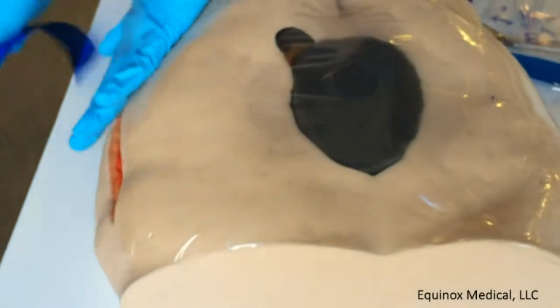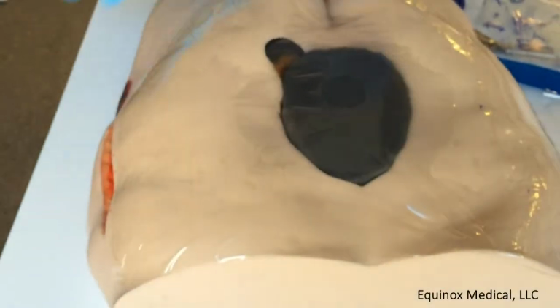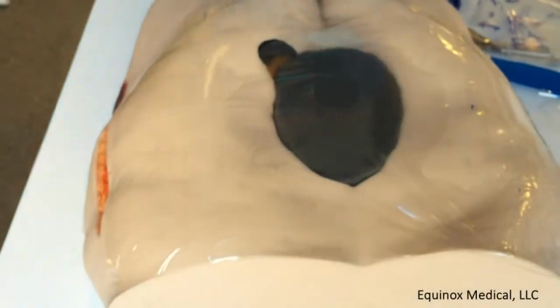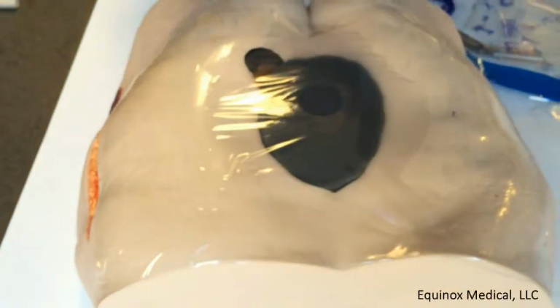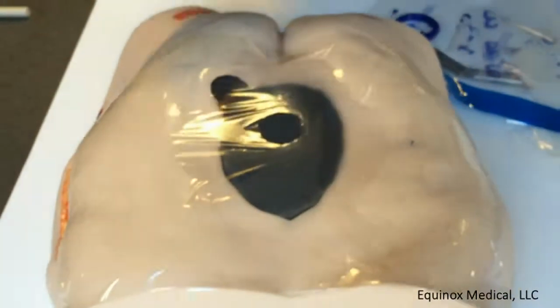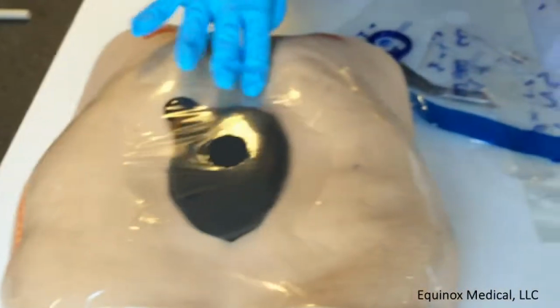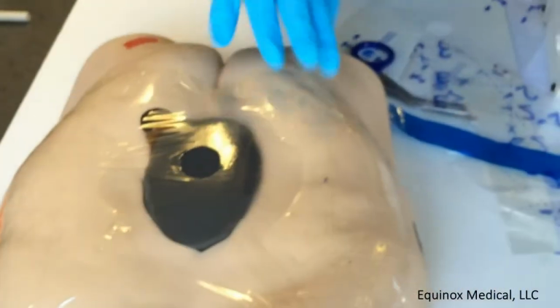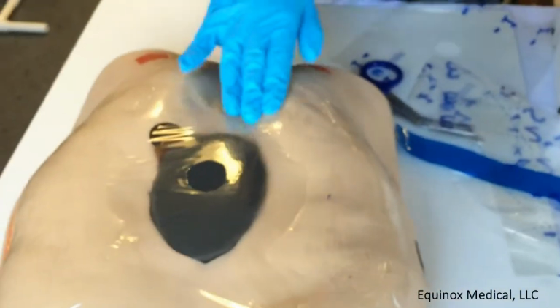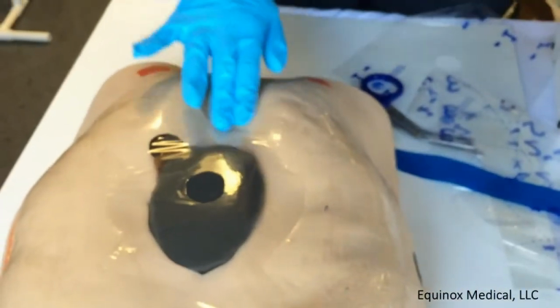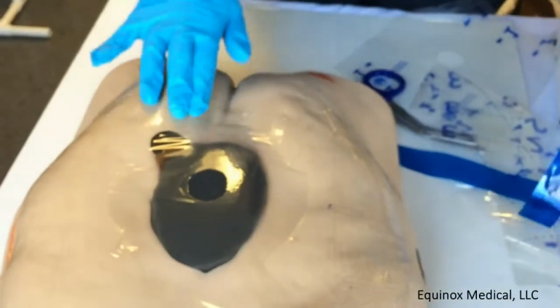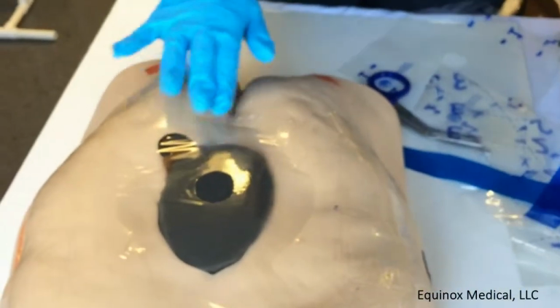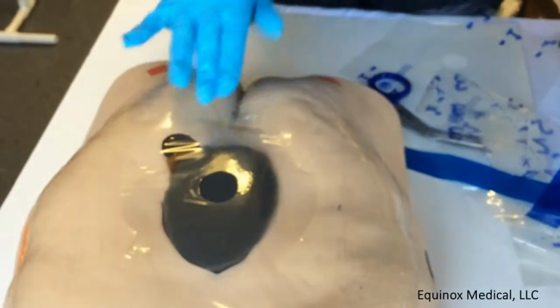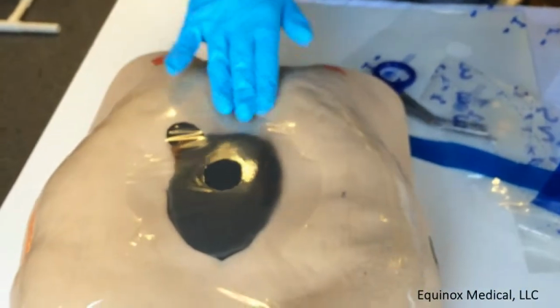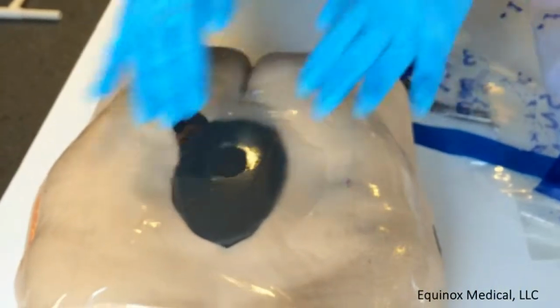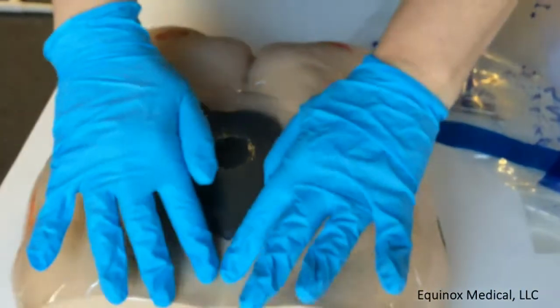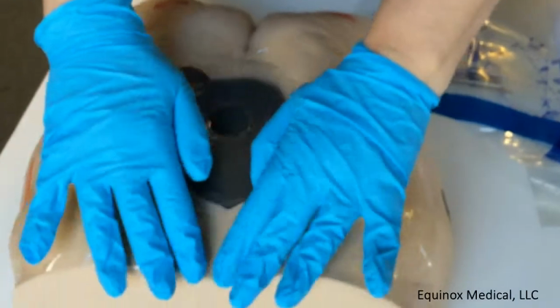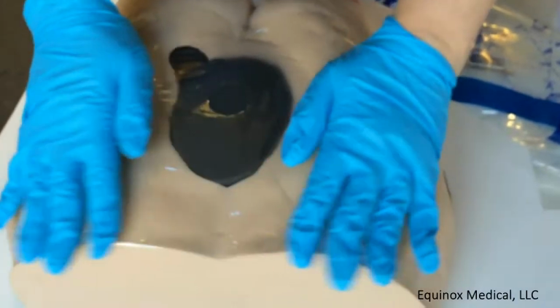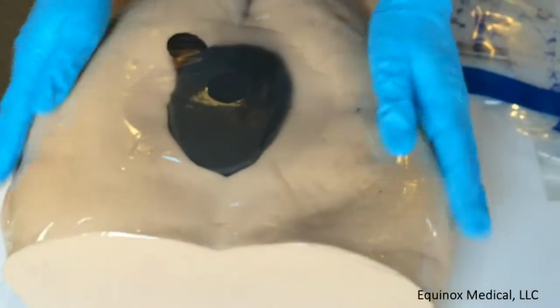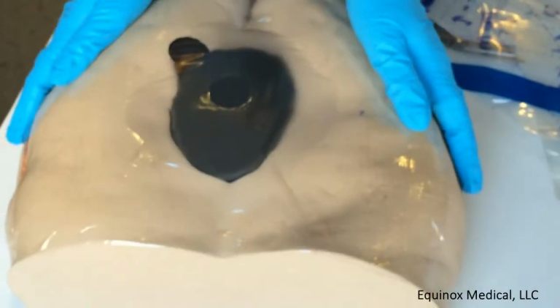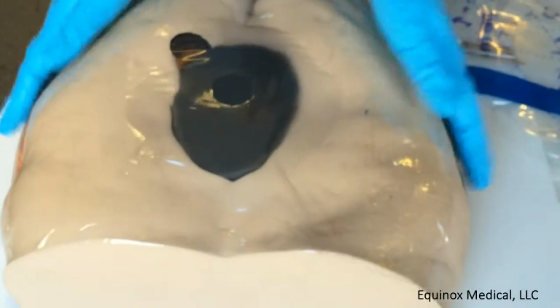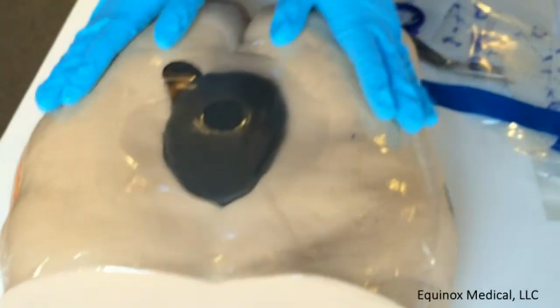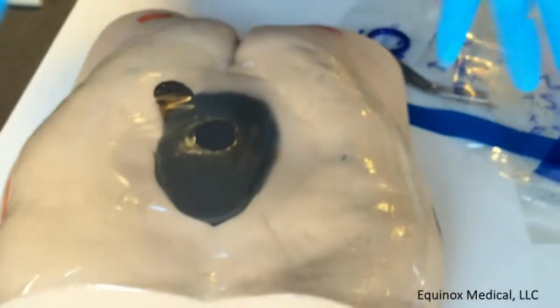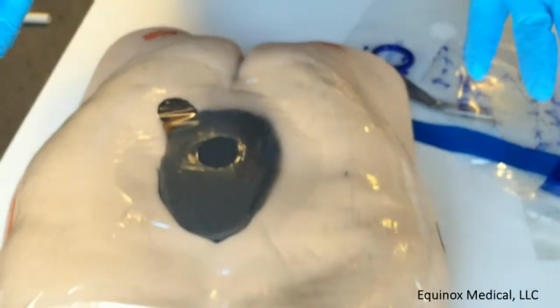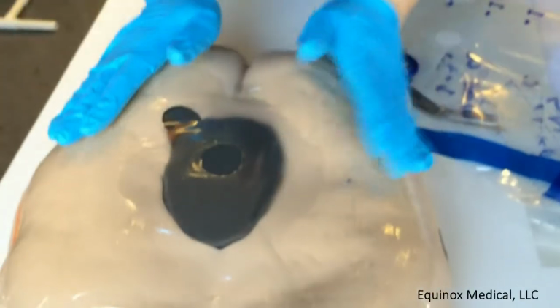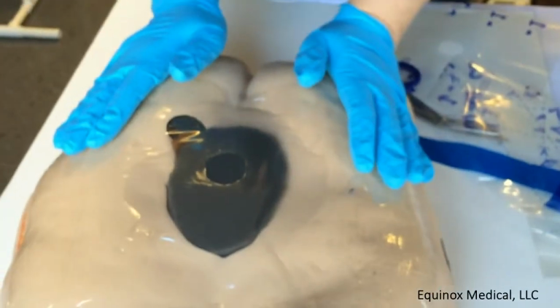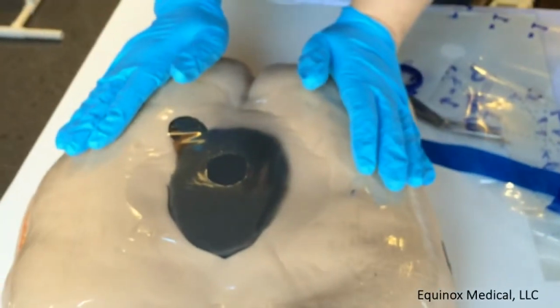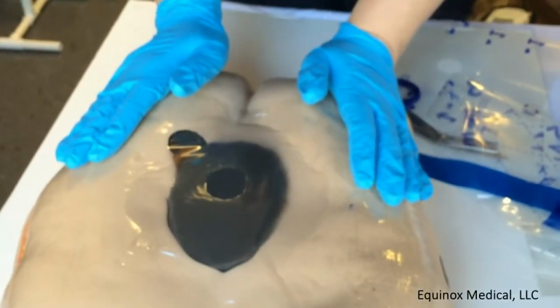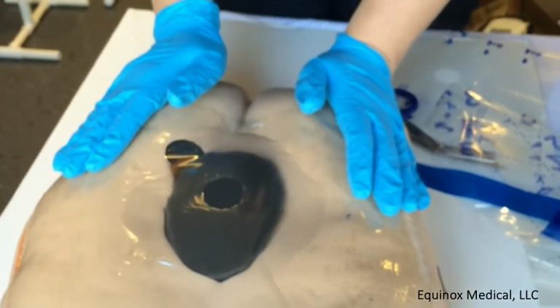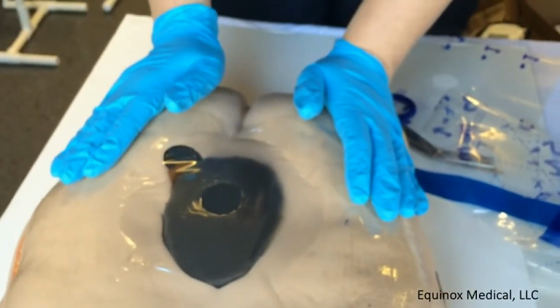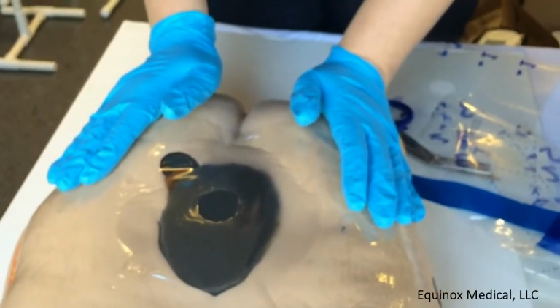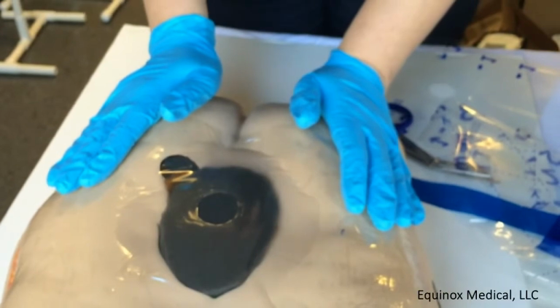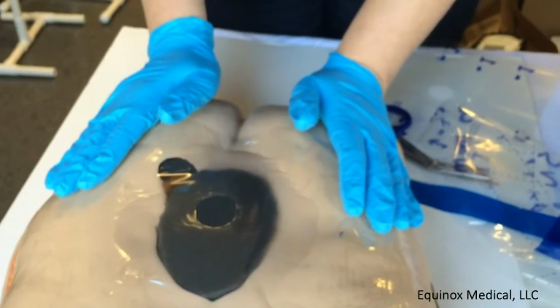Now I can pull off my blue tabs on this side, and pull off my blue tabs here. Then I just follow my curves, make sure all my edges are sealed, and that's it. Have a great day!